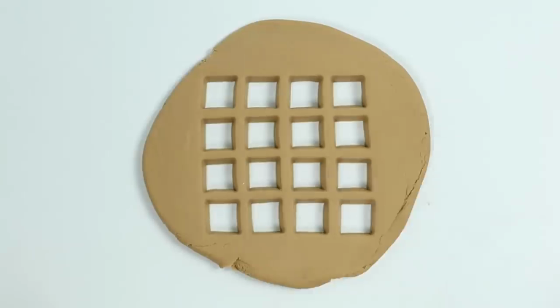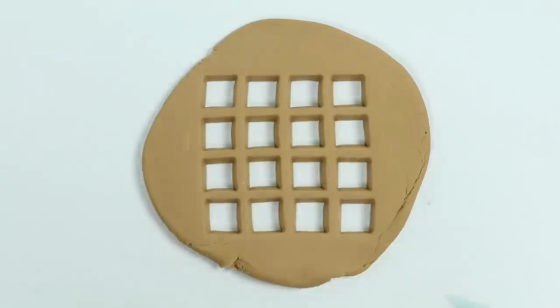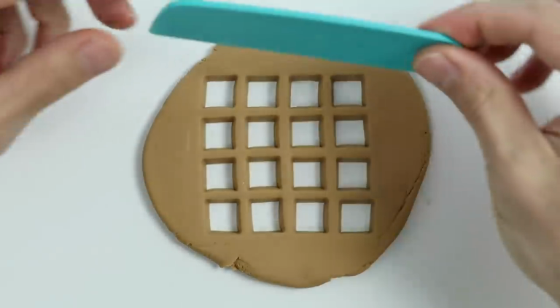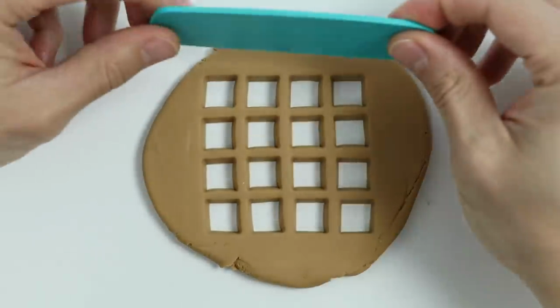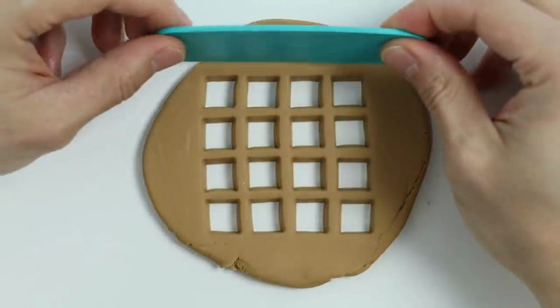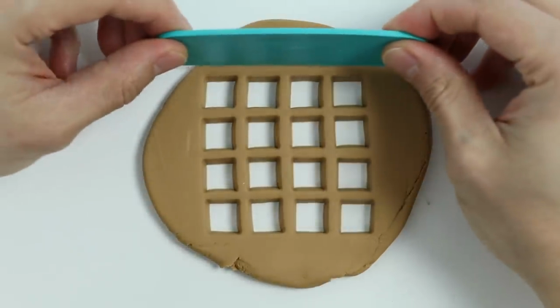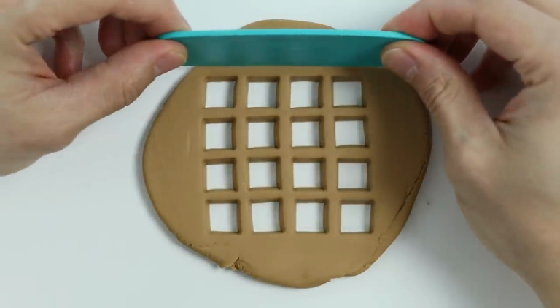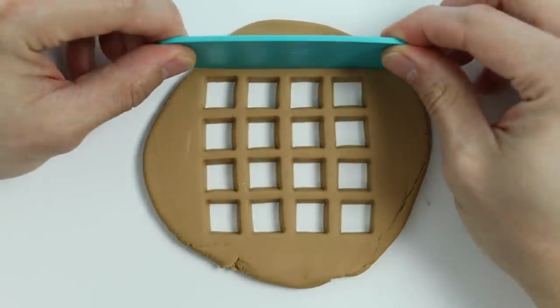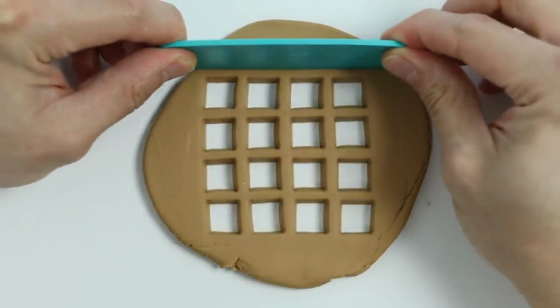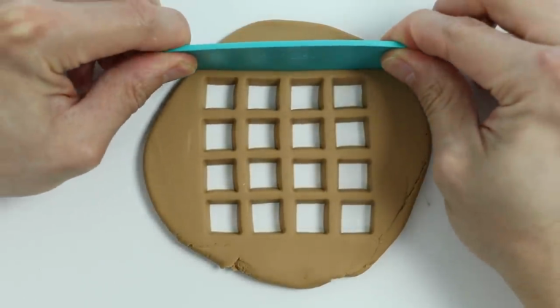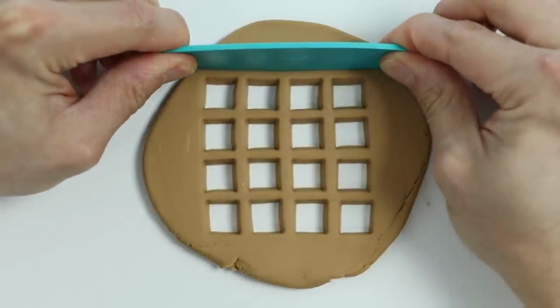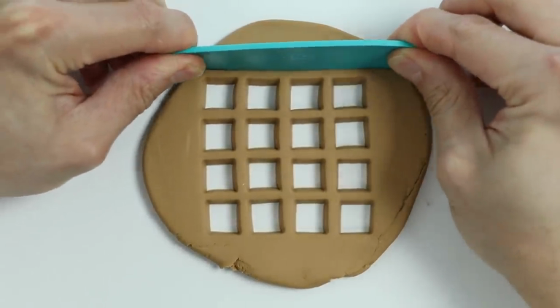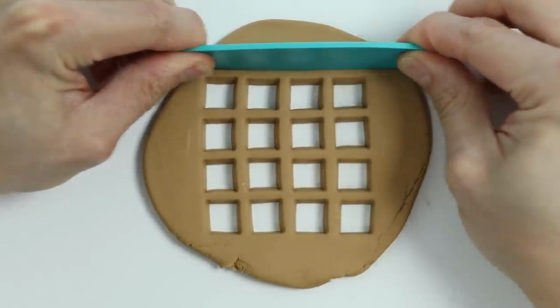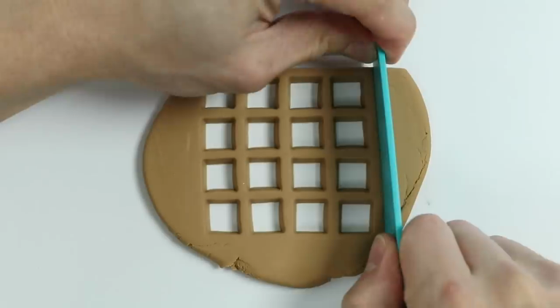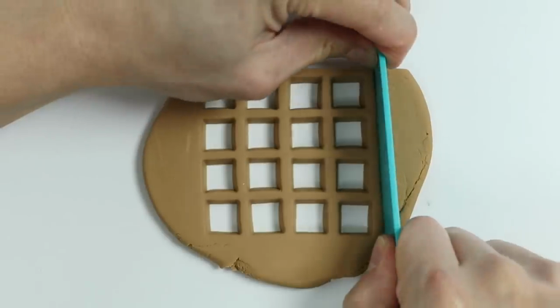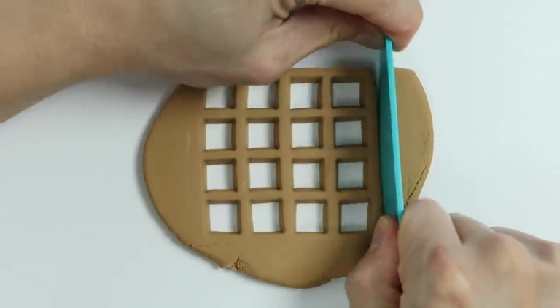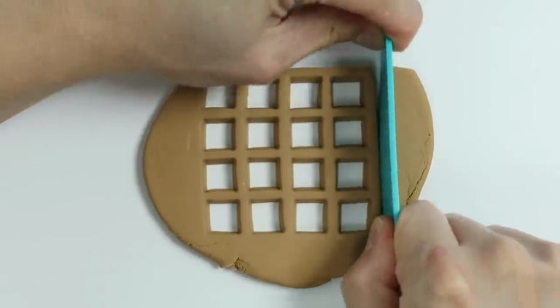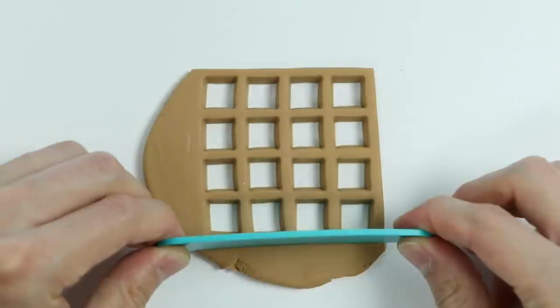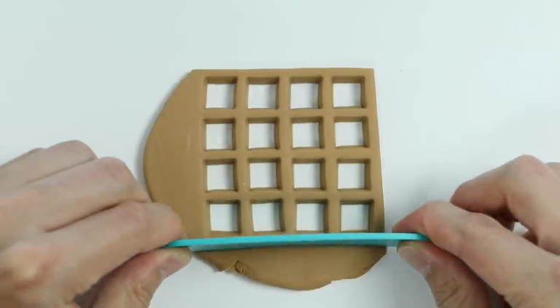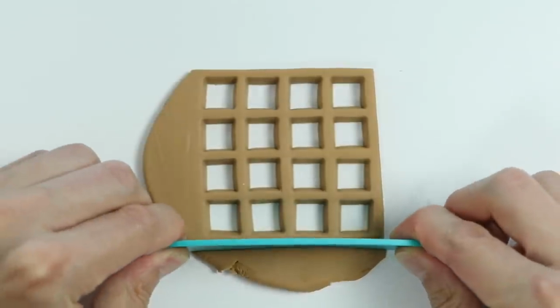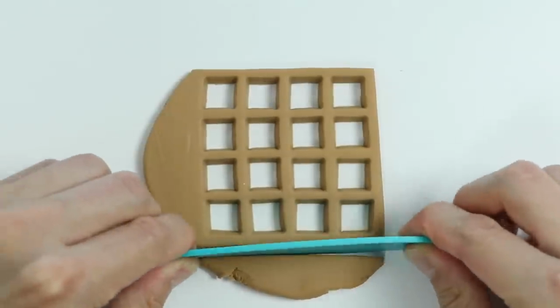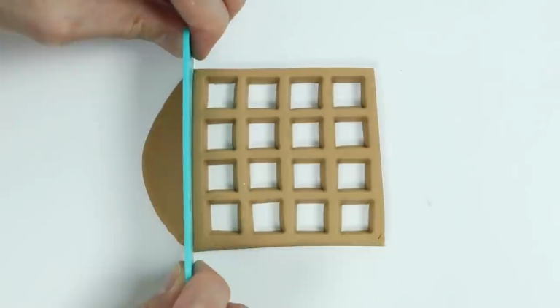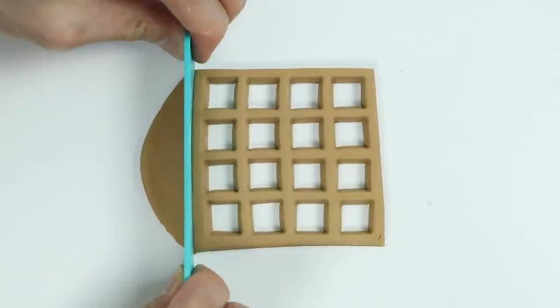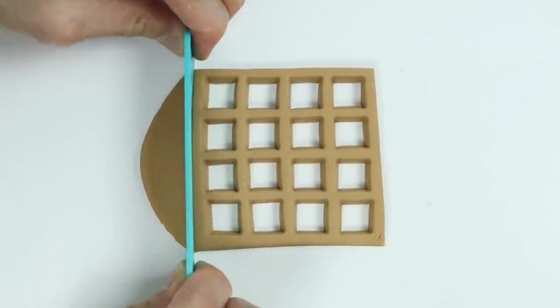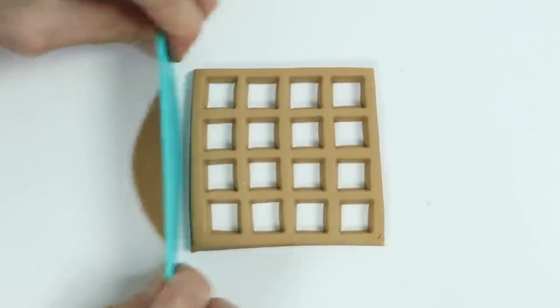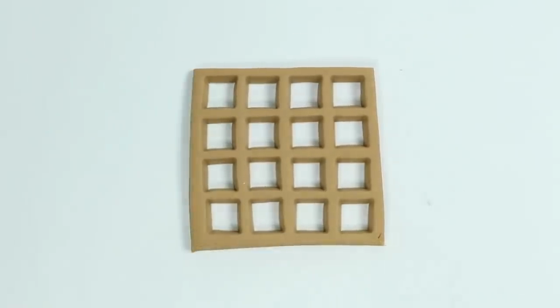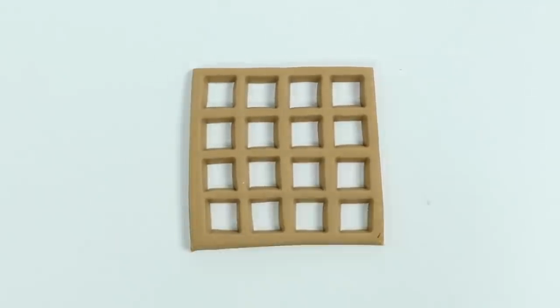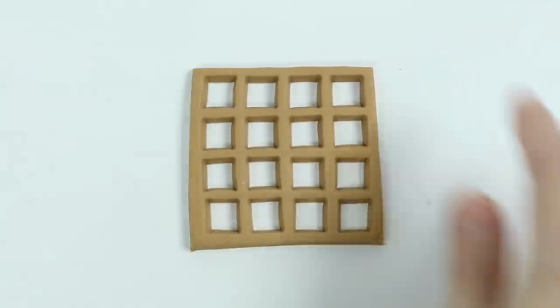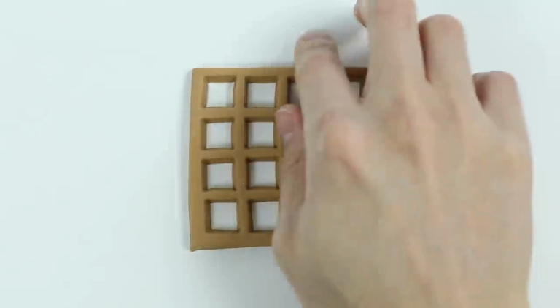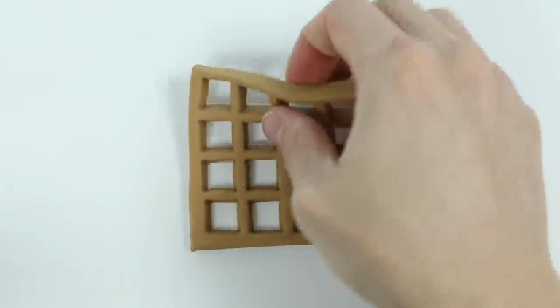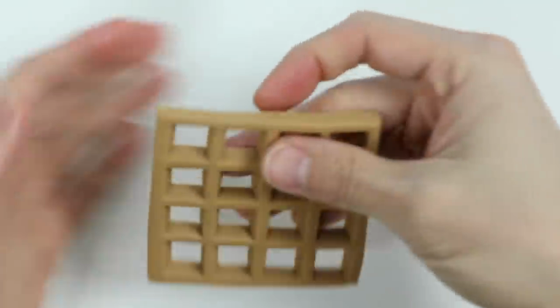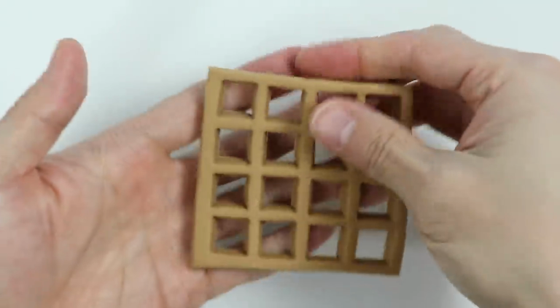Okay, now let's use this slicer to make a square. Awesome, we just finished making one half of the waffle.